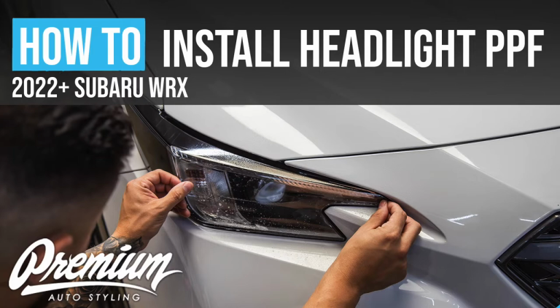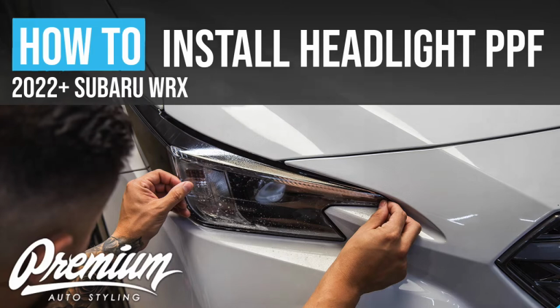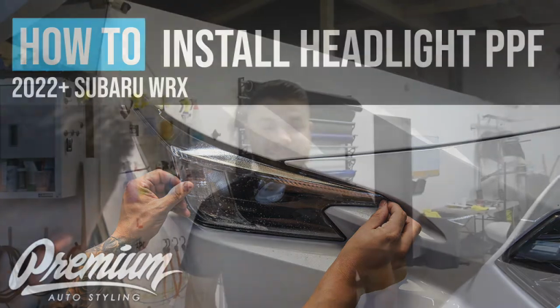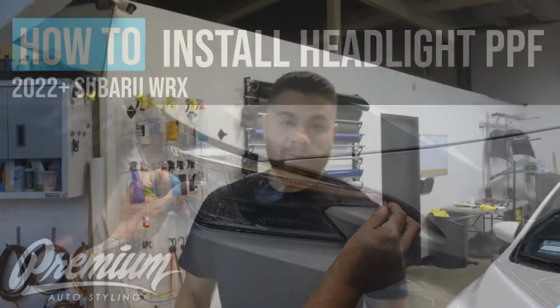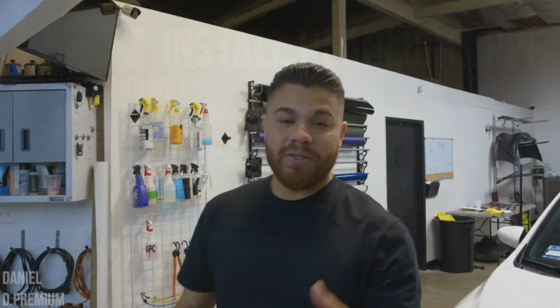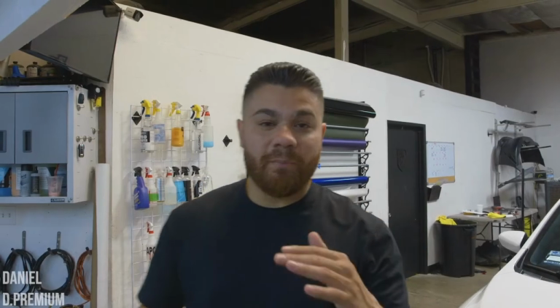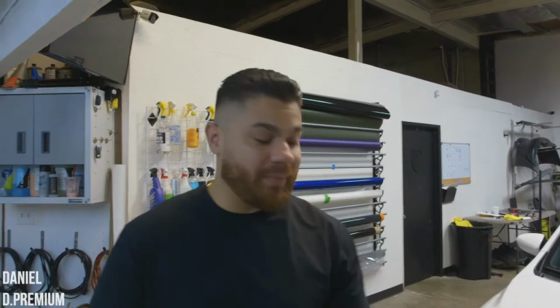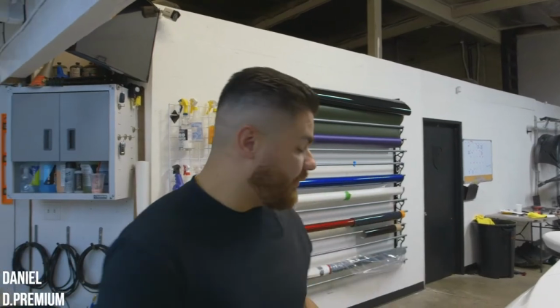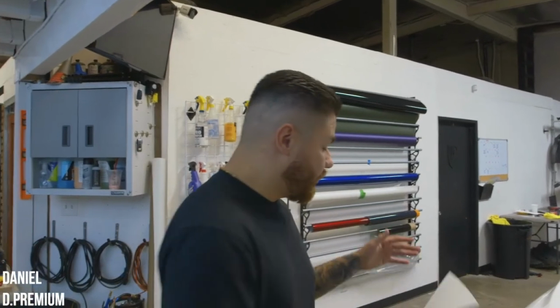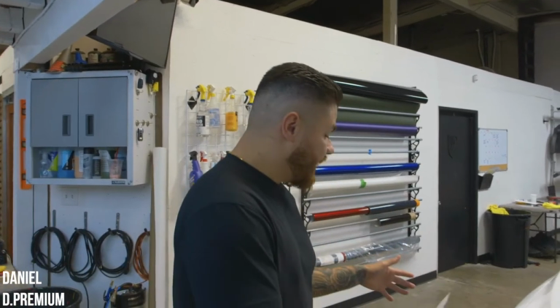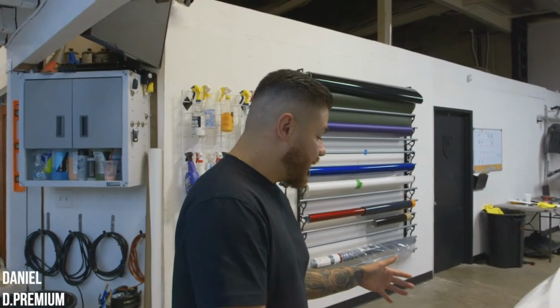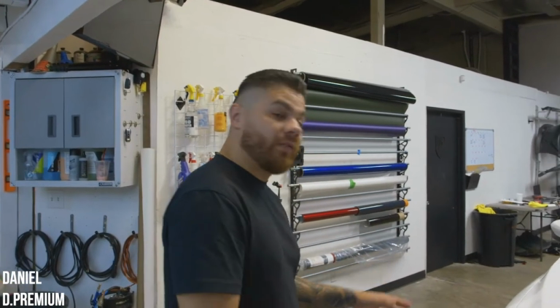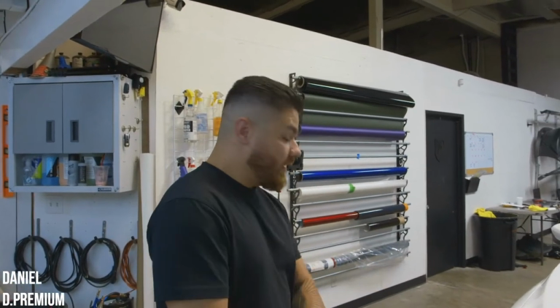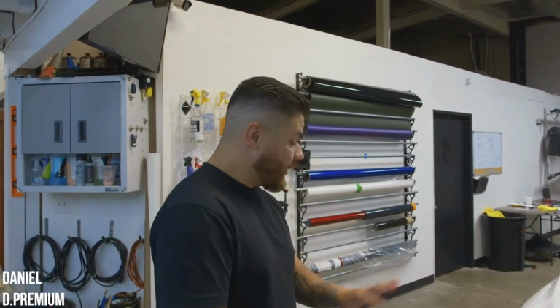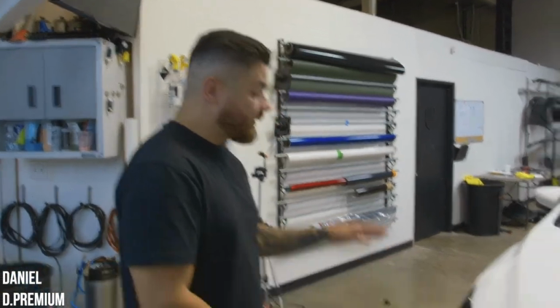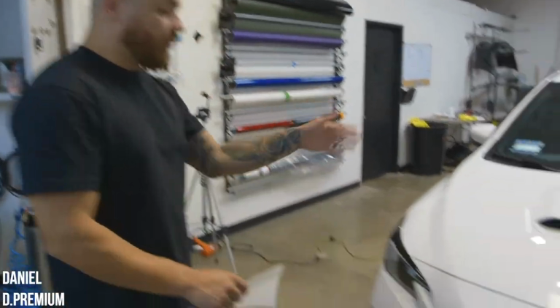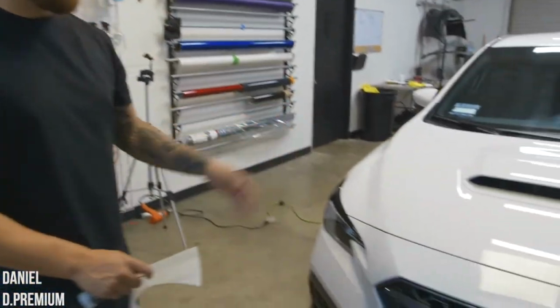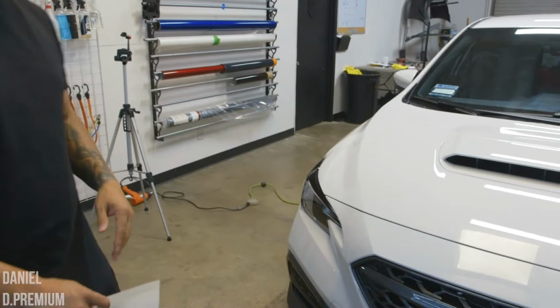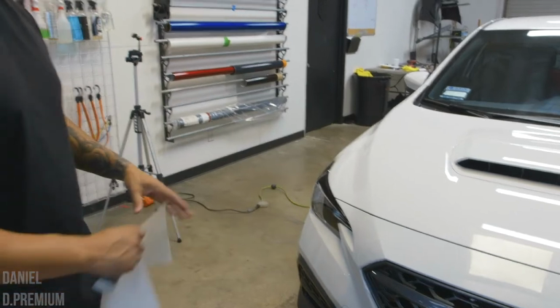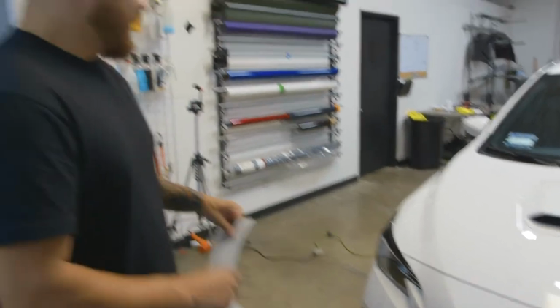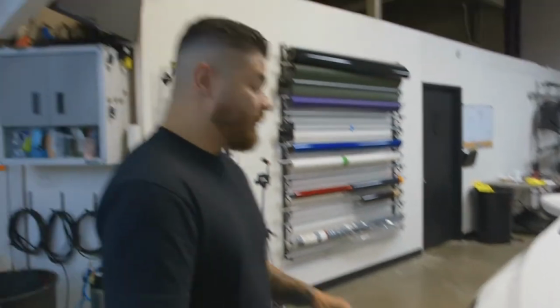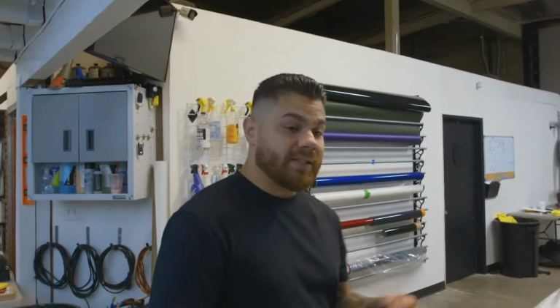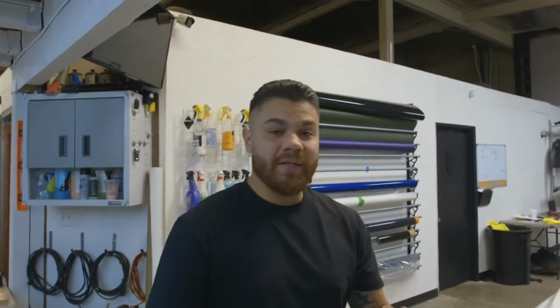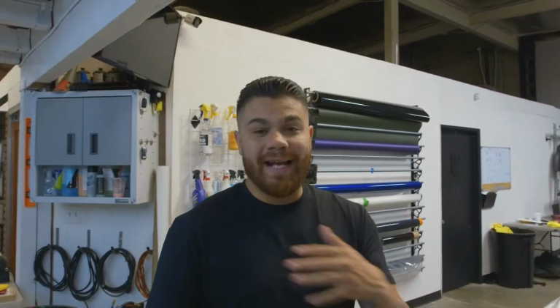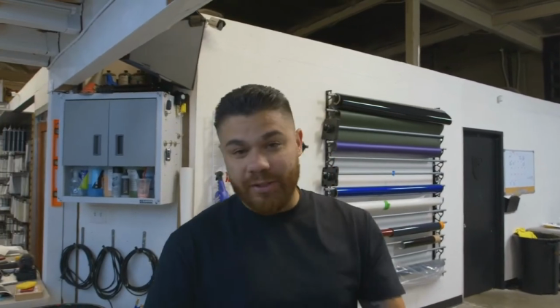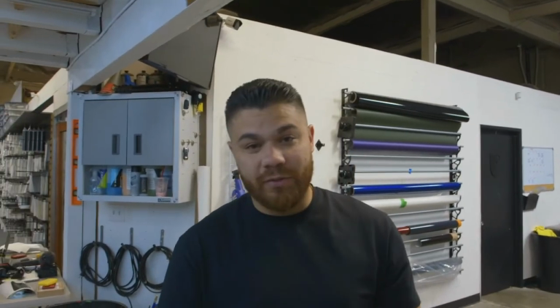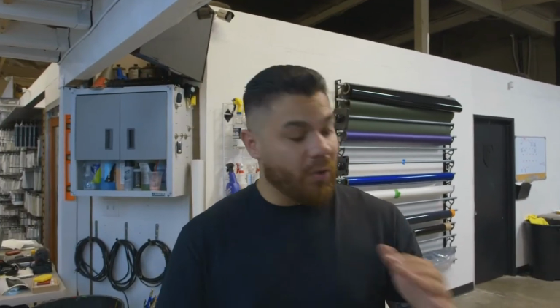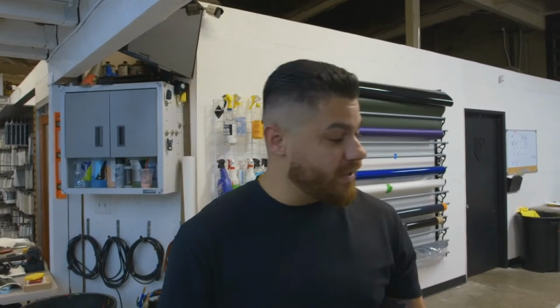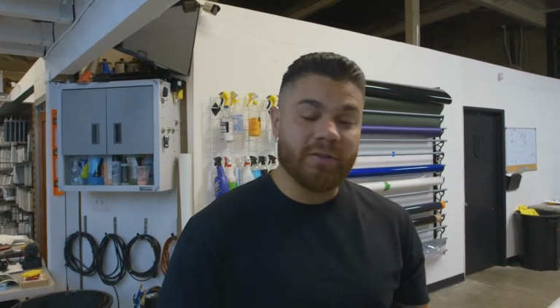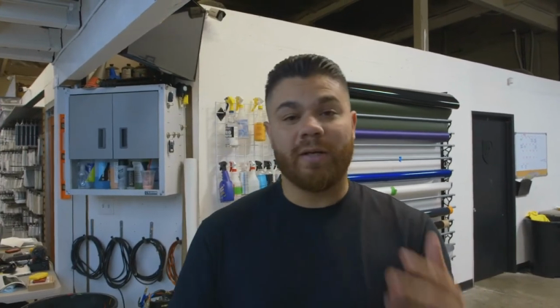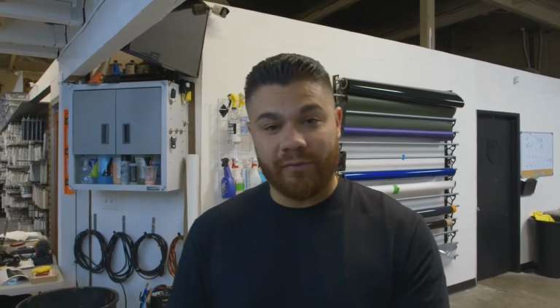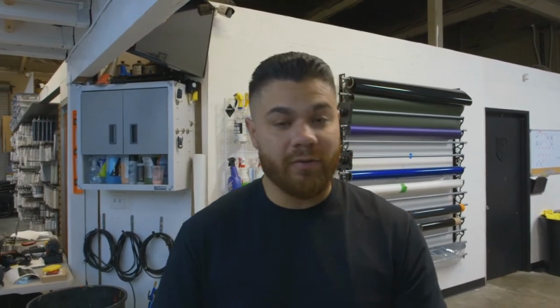What's up guys, today we're gonna install the PPF pre-cut vinyl overlays for the headlights of the brand new WRX. This is something that everybody should do if you own one of these vehicles — you definitely want to cover them.